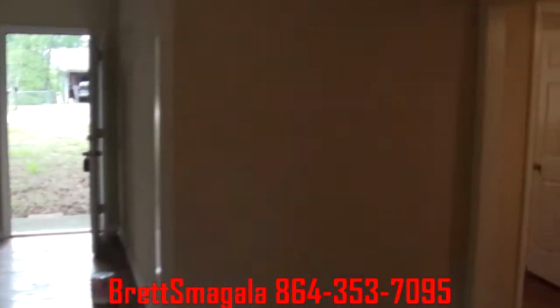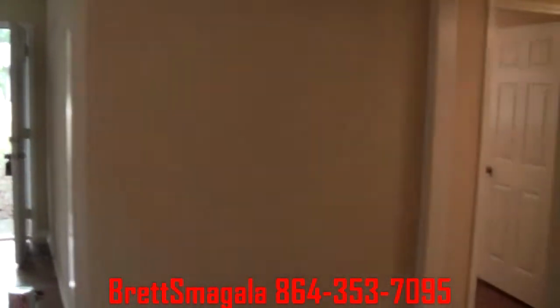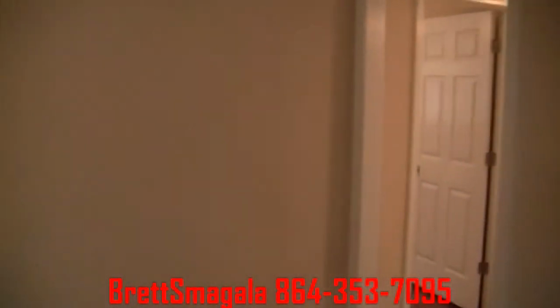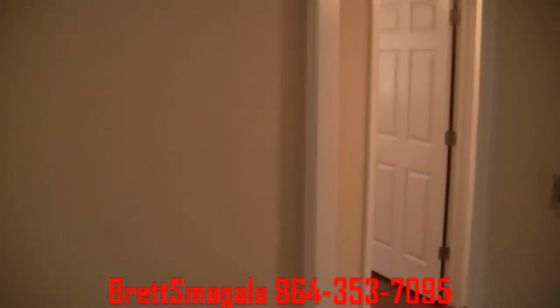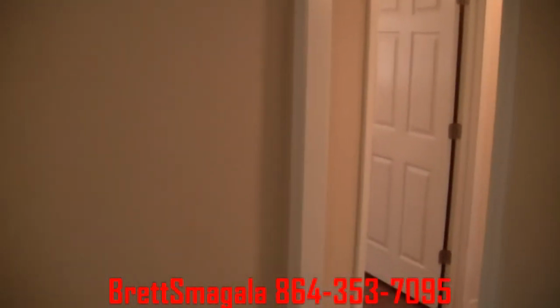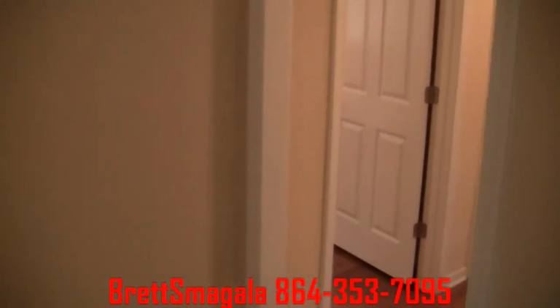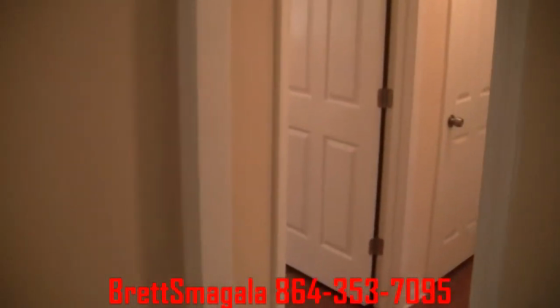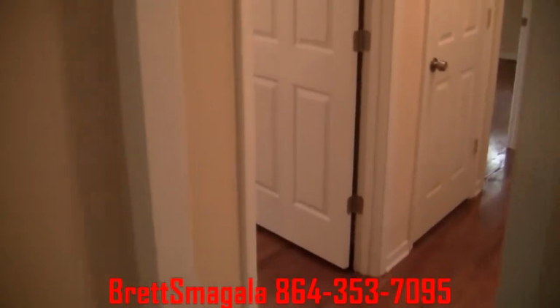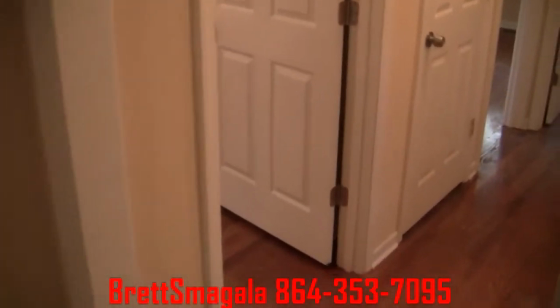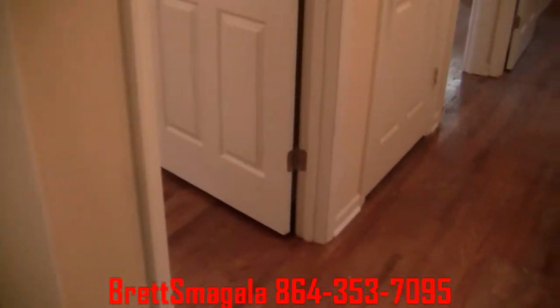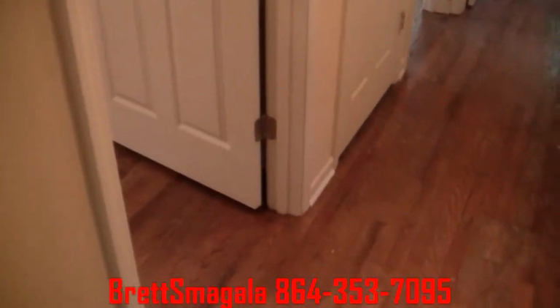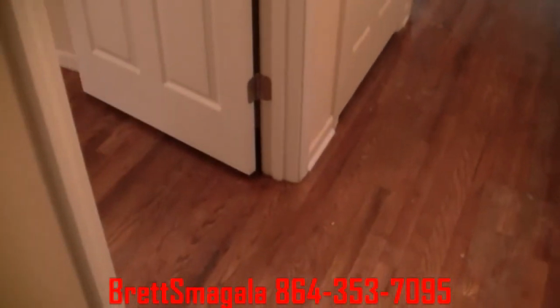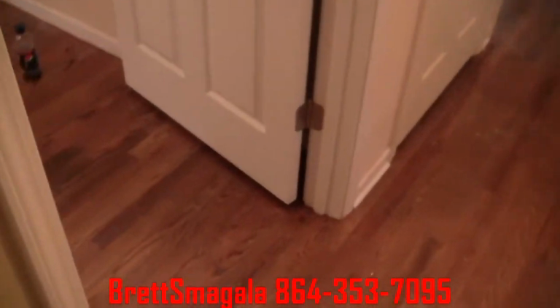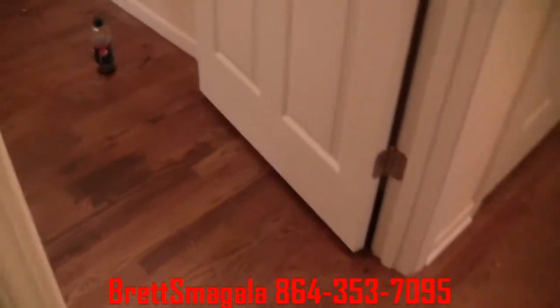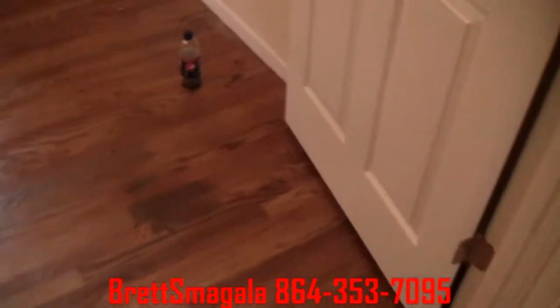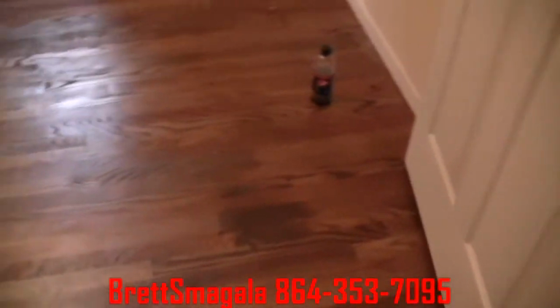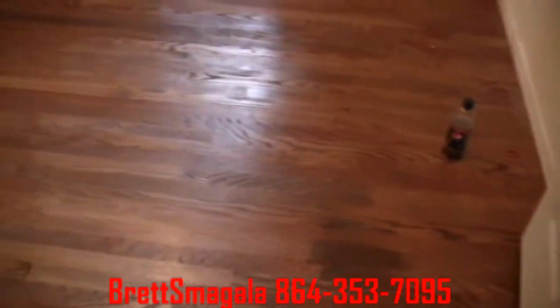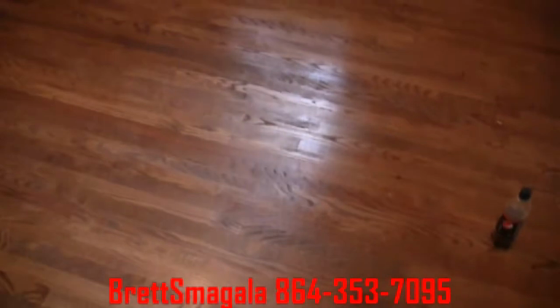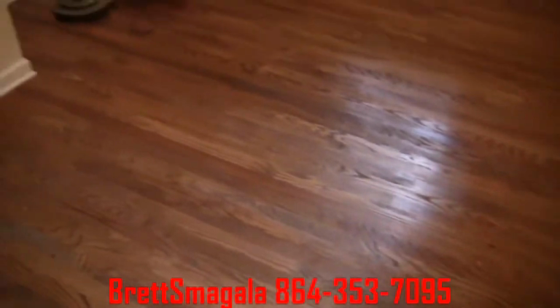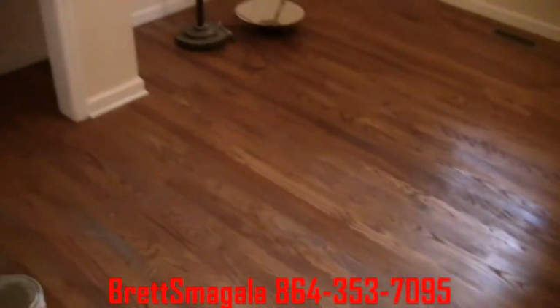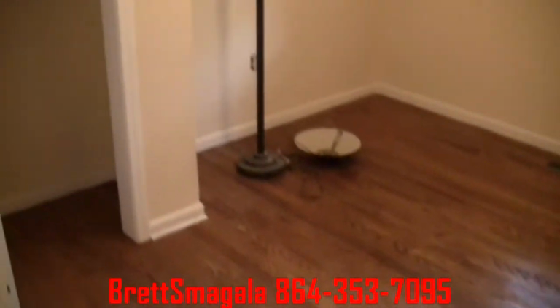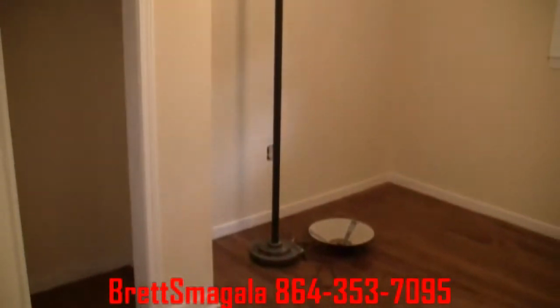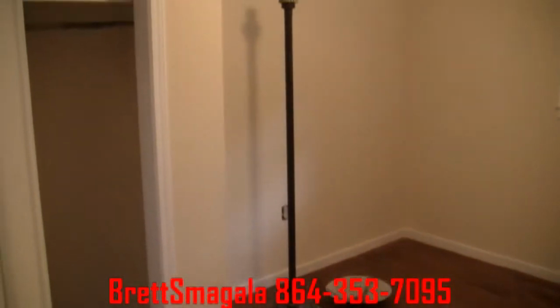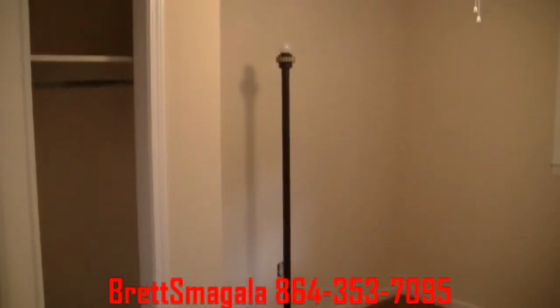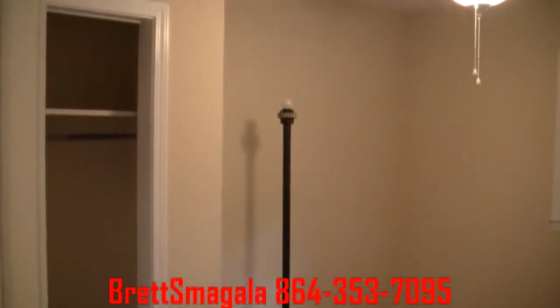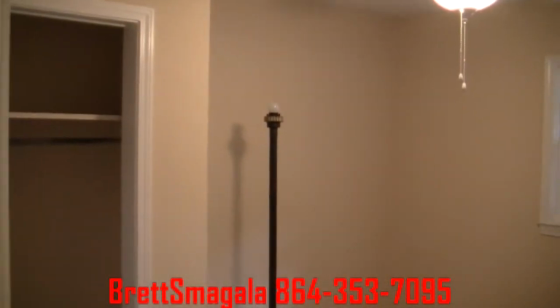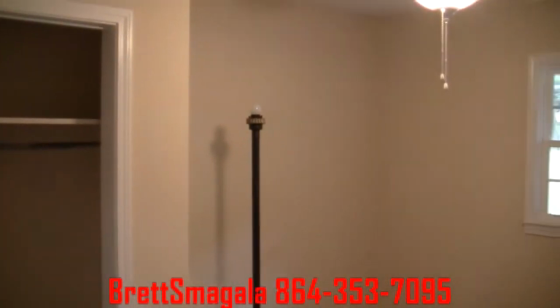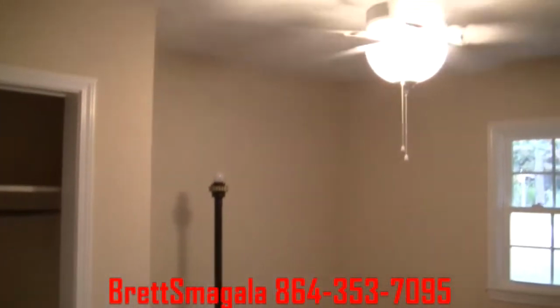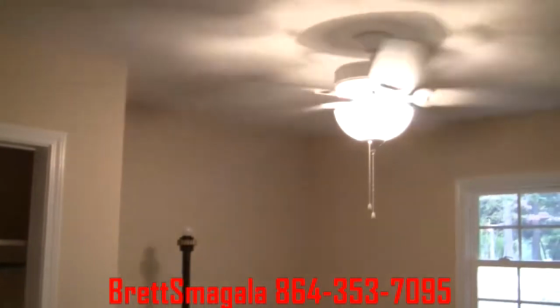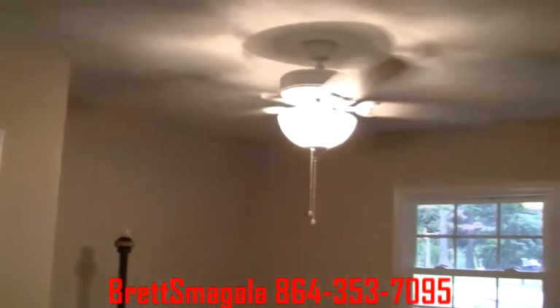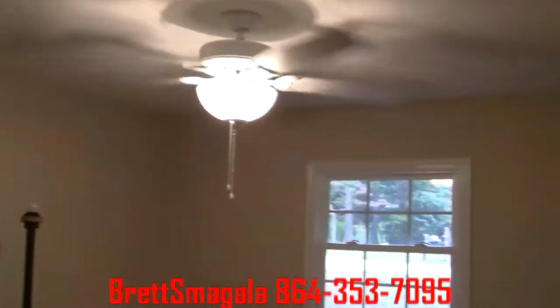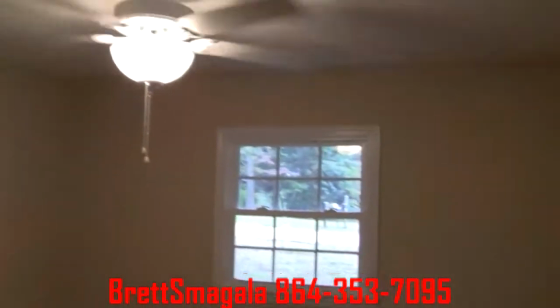Coming back into the home, let's go down the hallway. Hardwood floors running through the hall here. Here's bedroom number one — there's our closet, got a new ceiling fan.